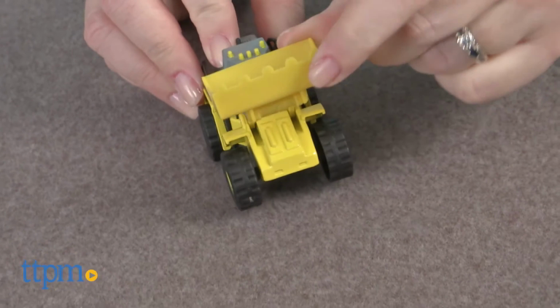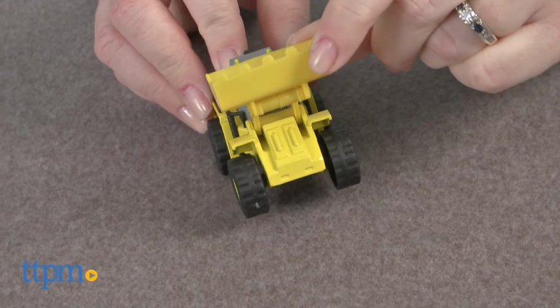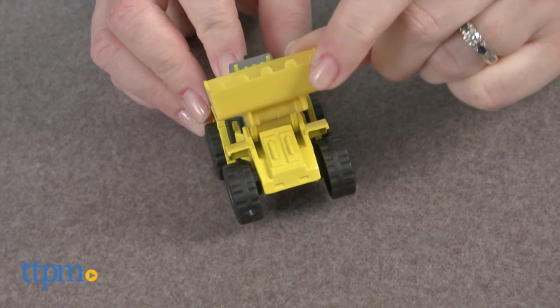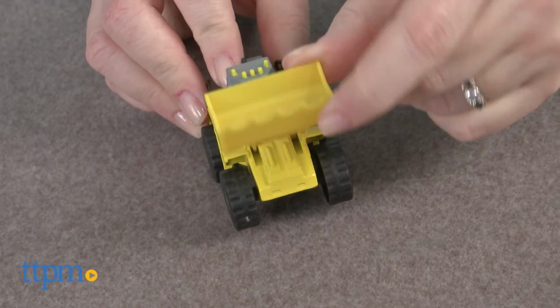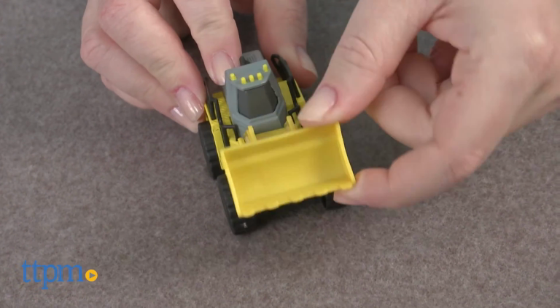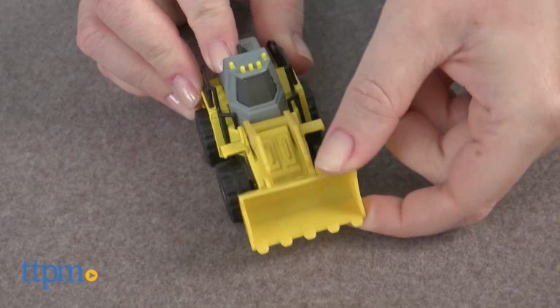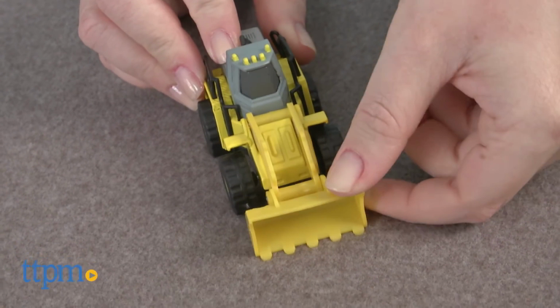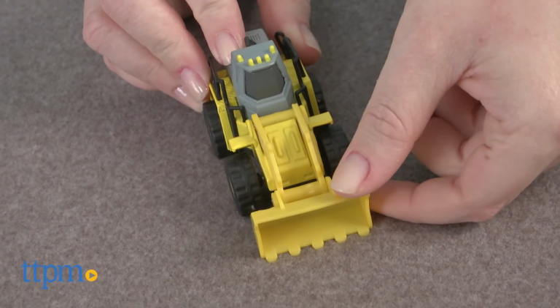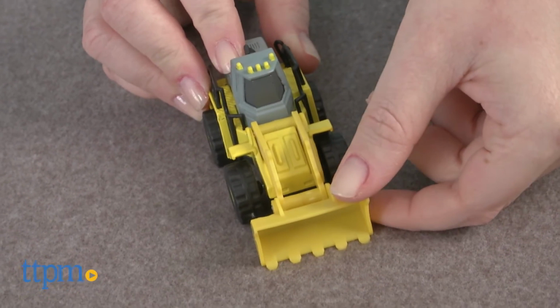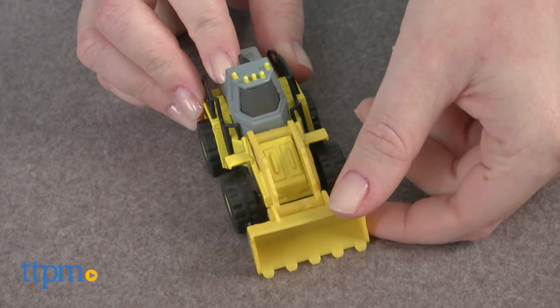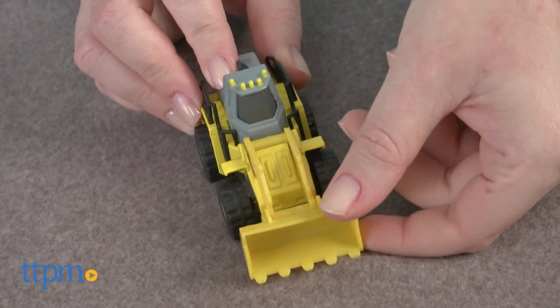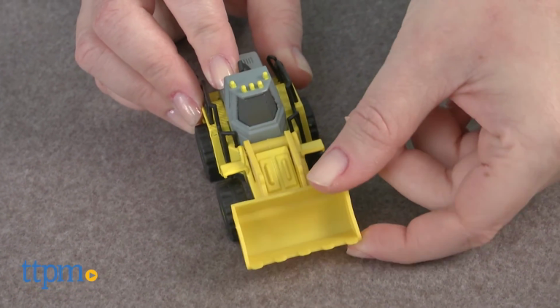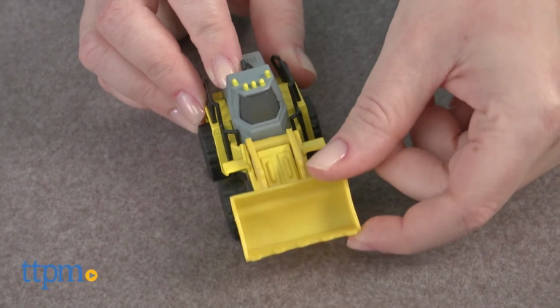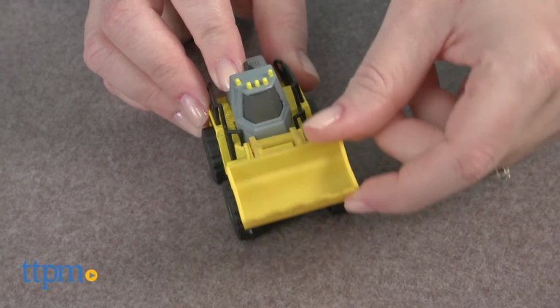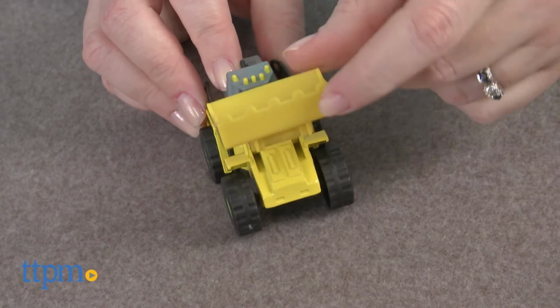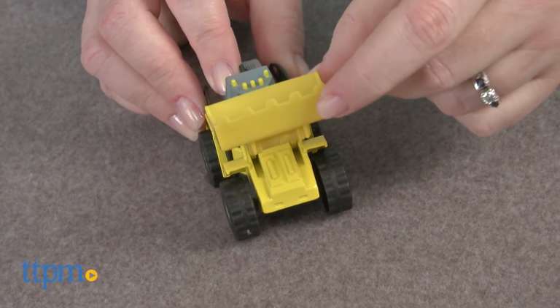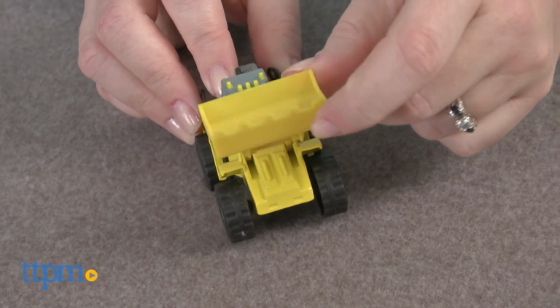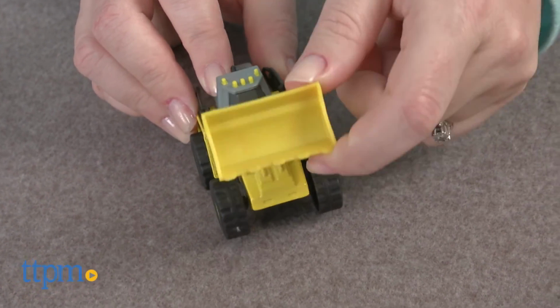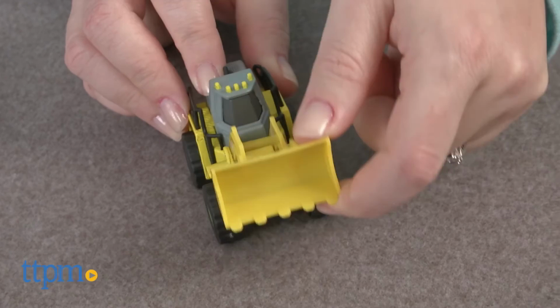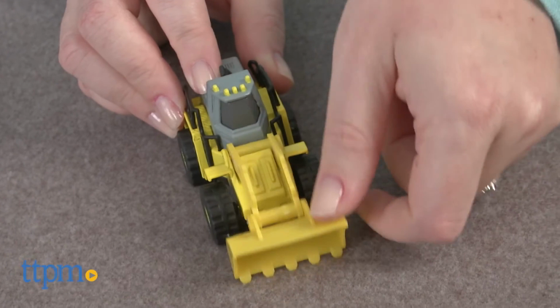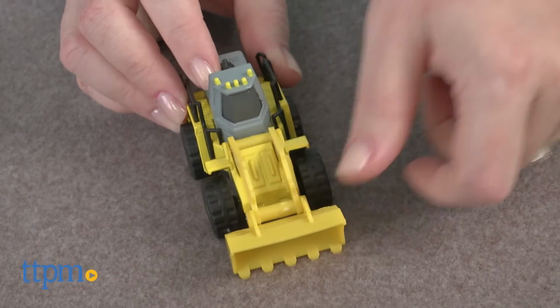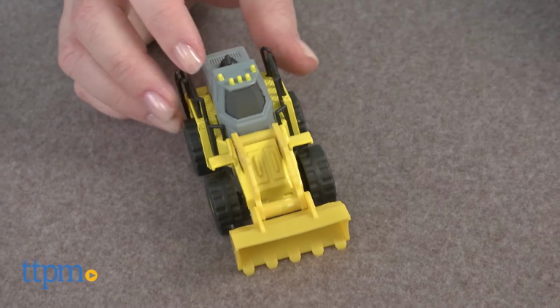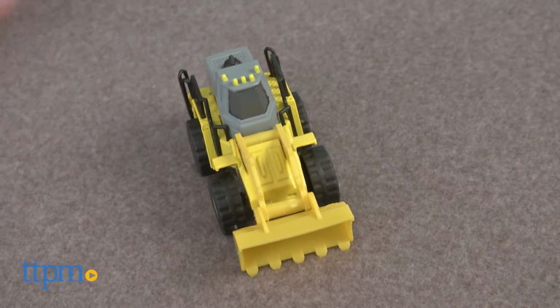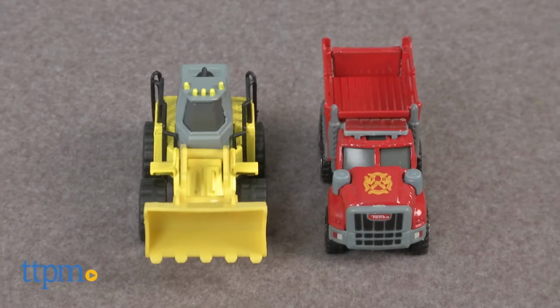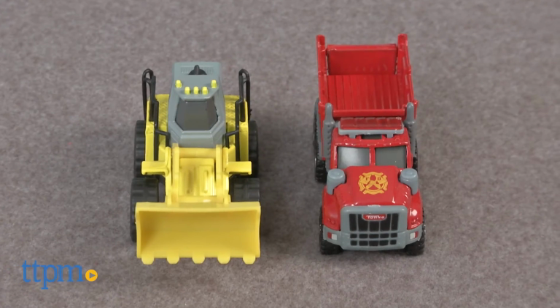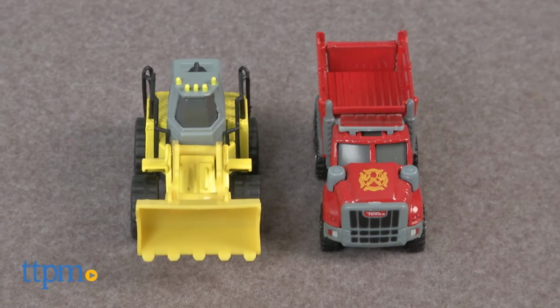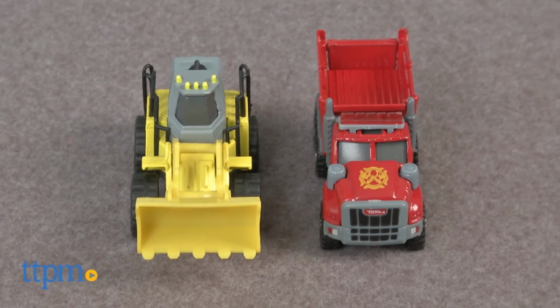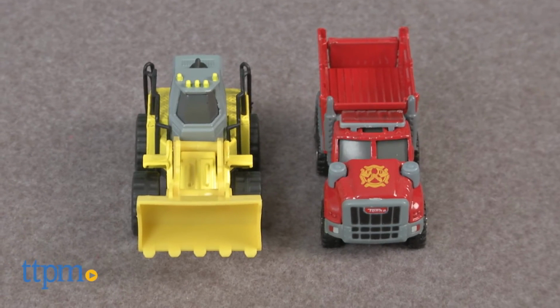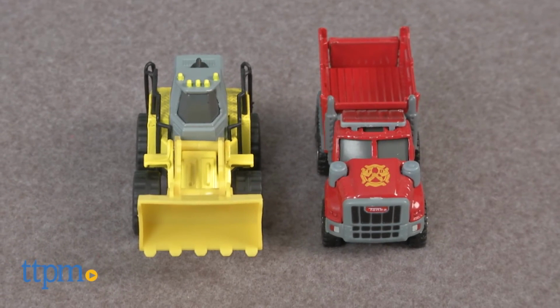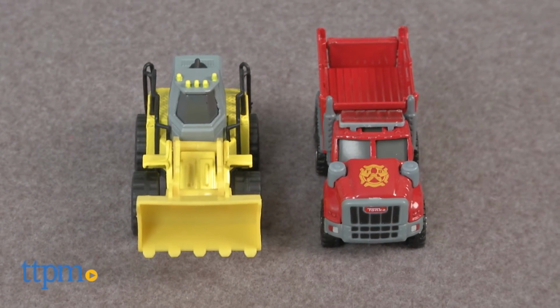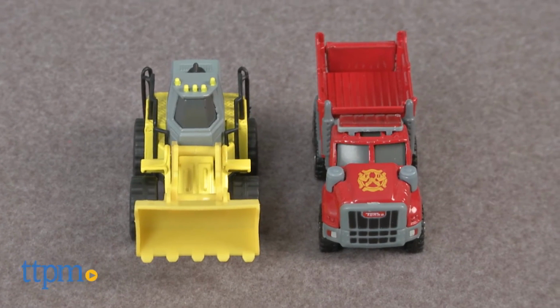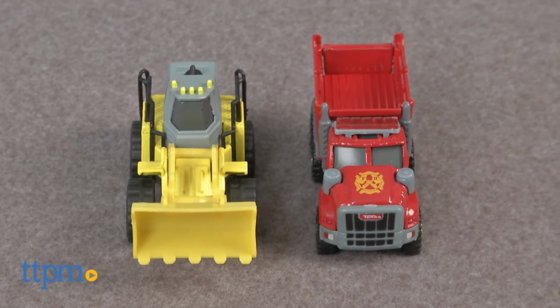These are classic toy trucks that will appeal to kids who like playing with construction vehicles. The realistic look and moving features will enhance the imaginative play.